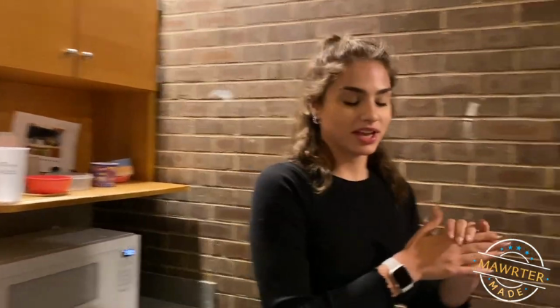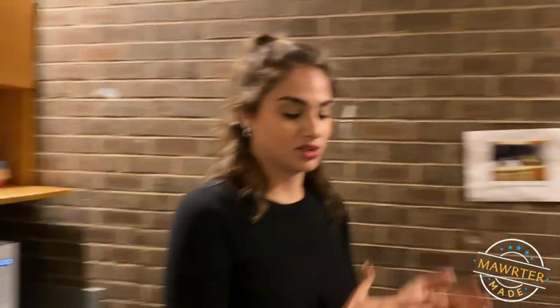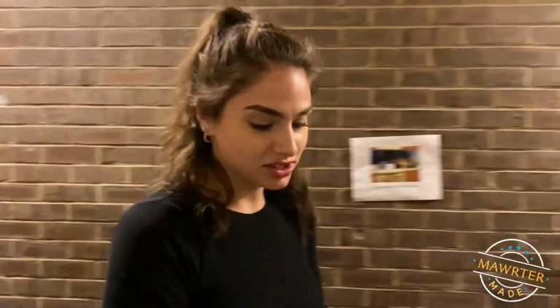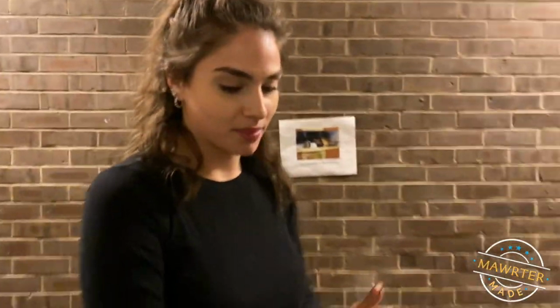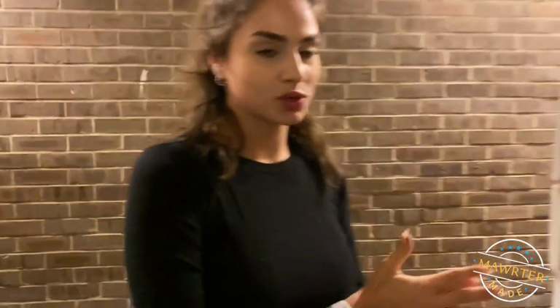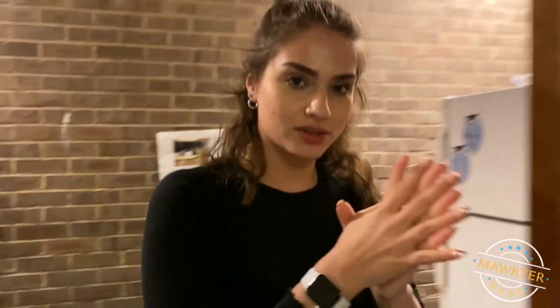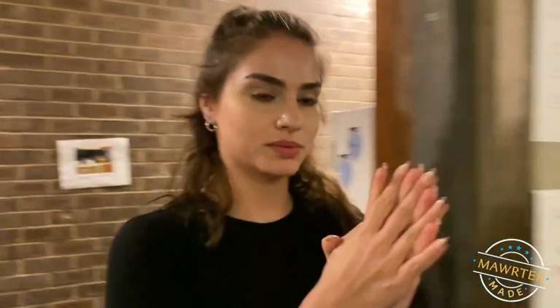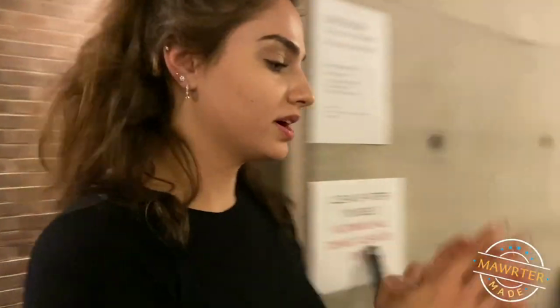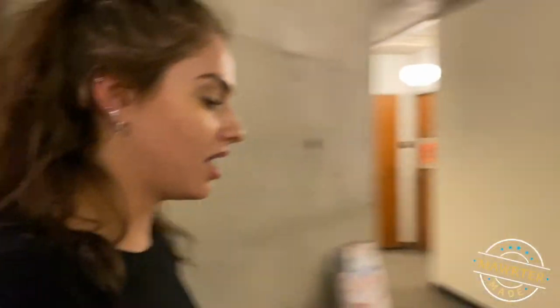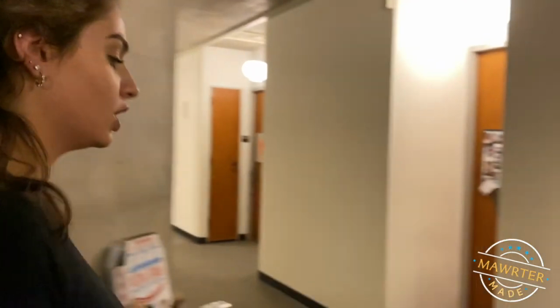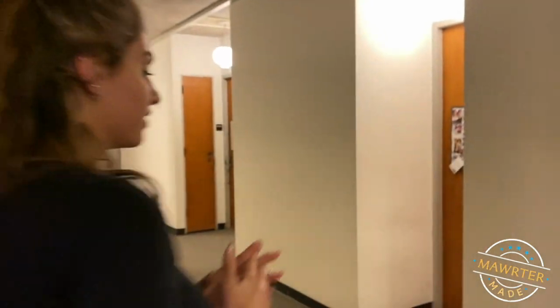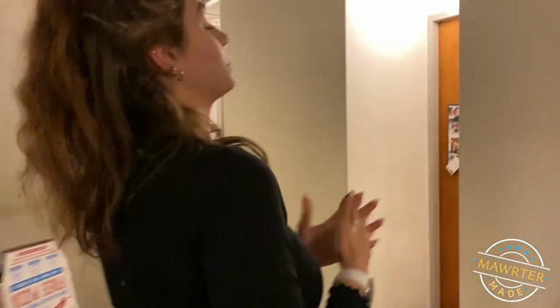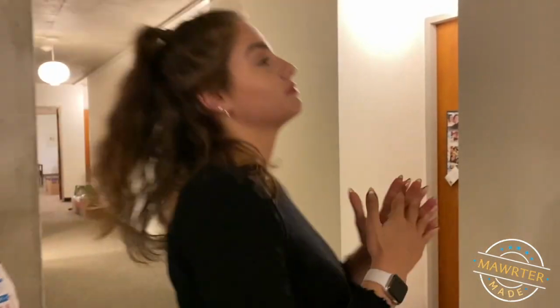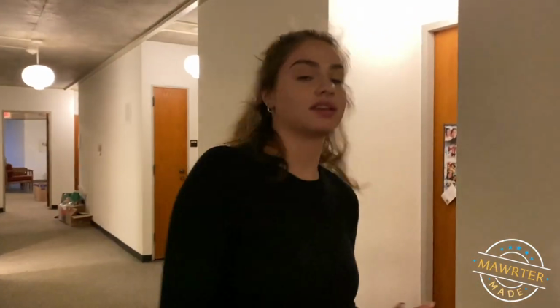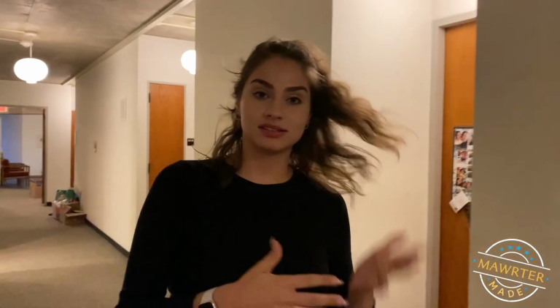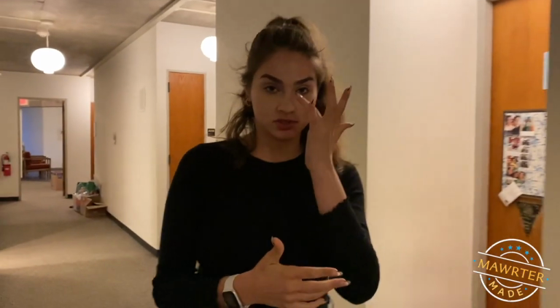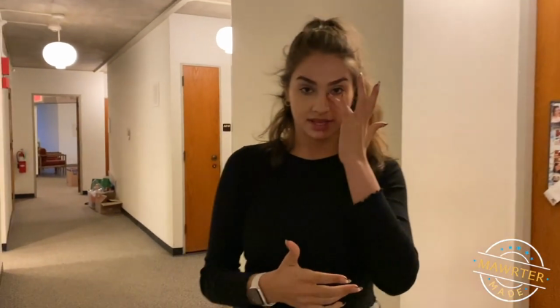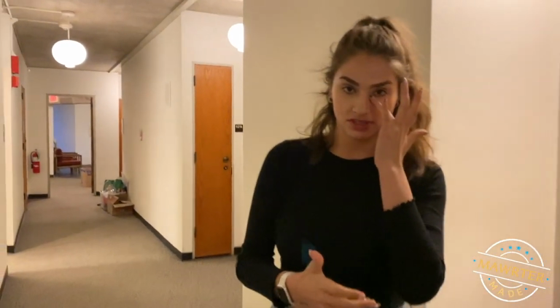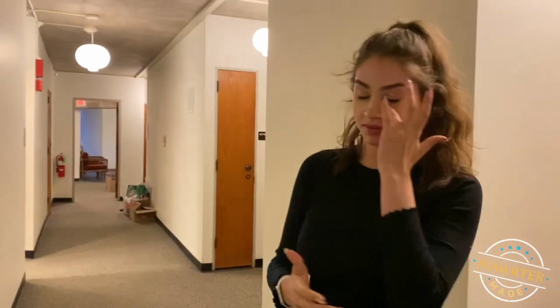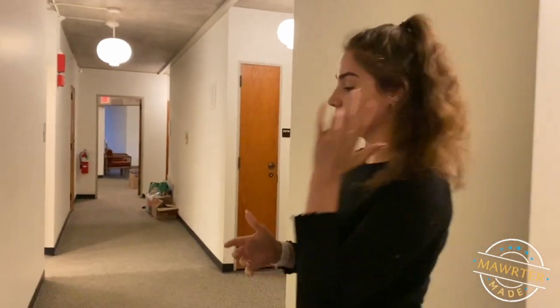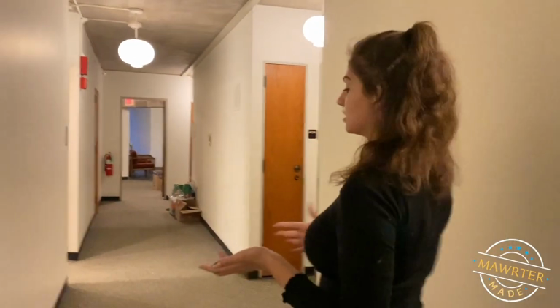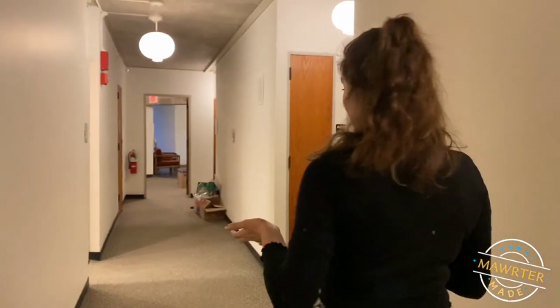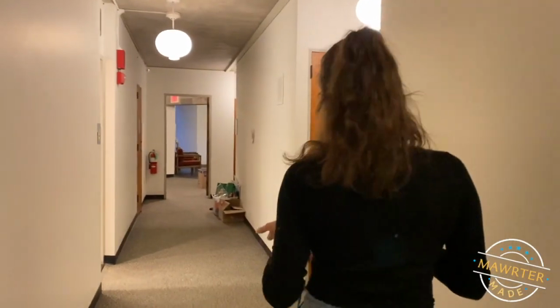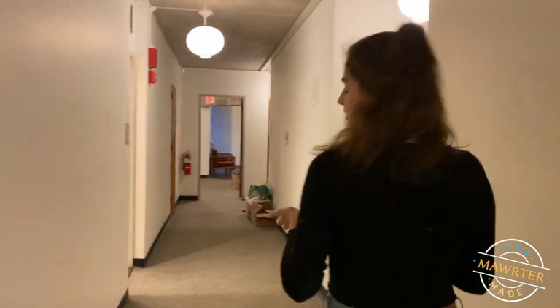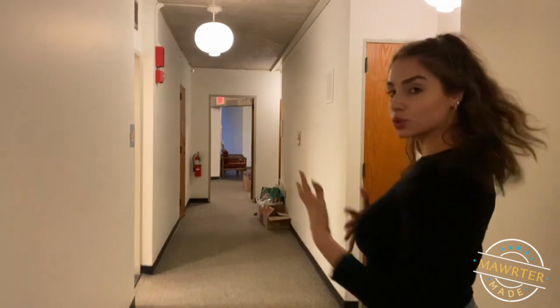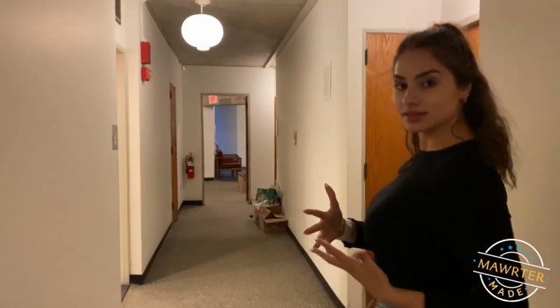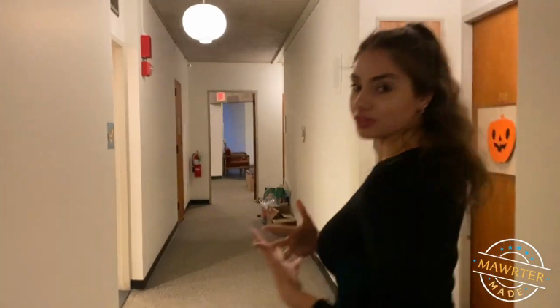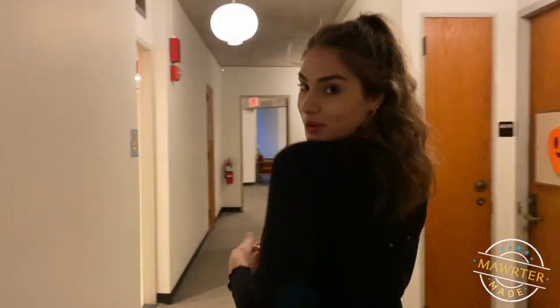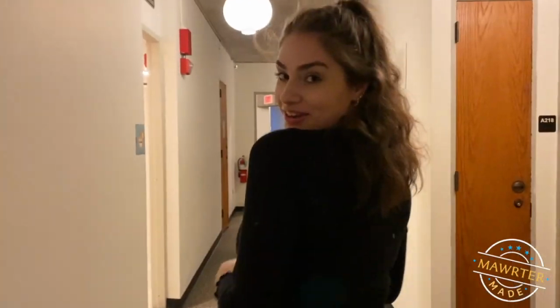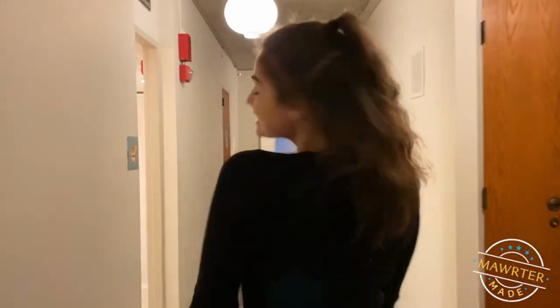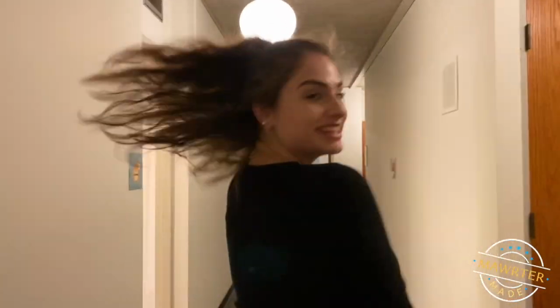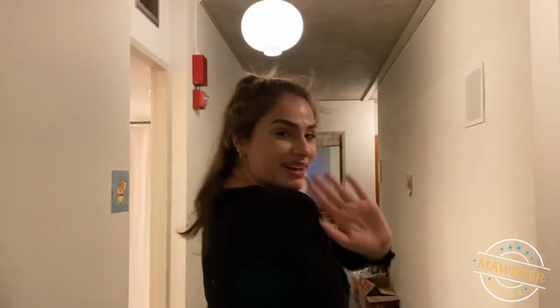Thank you guys so much for coming on this quick little dorm tour. We have many, many different dorms on campus, and you'll be able to see a lot of them being toured. Thank you for coming on mine — I'll see you guys later. Bye bye!